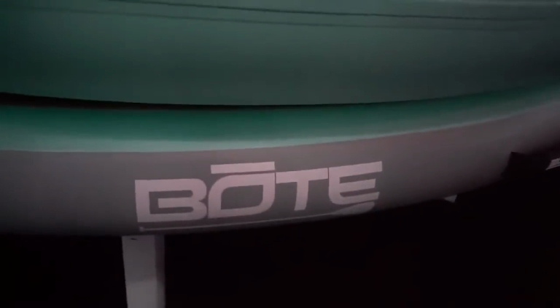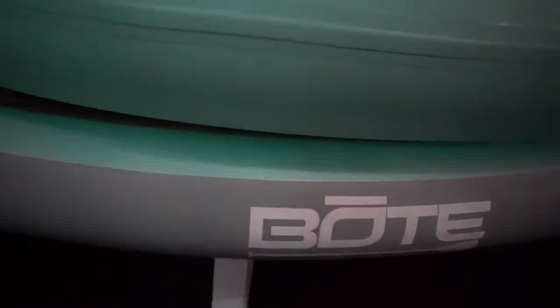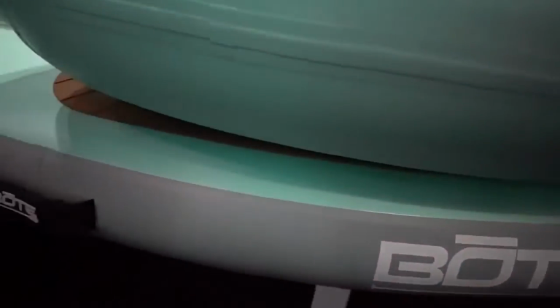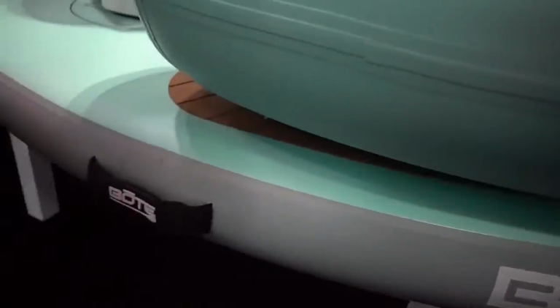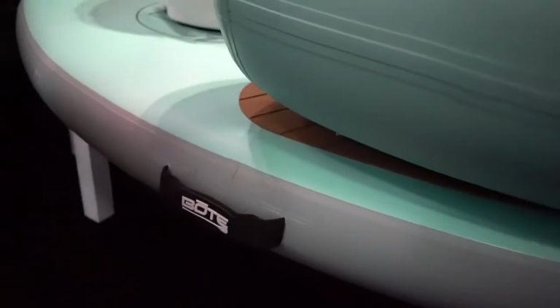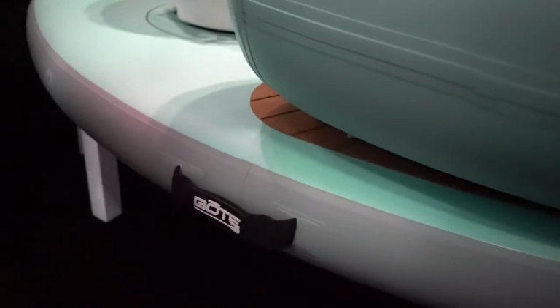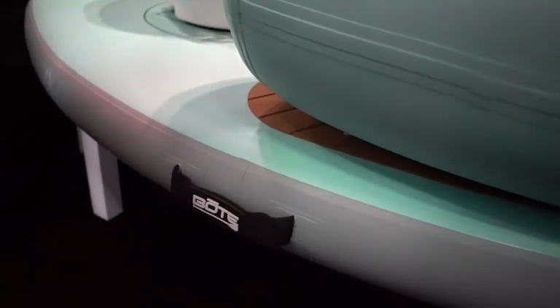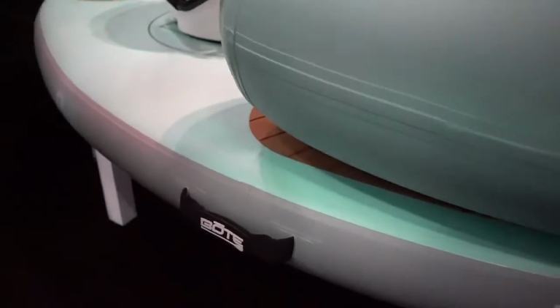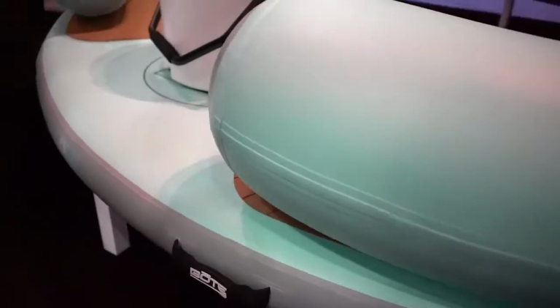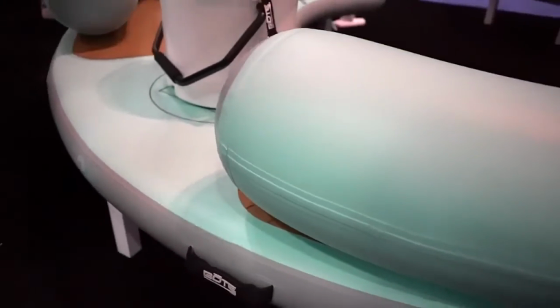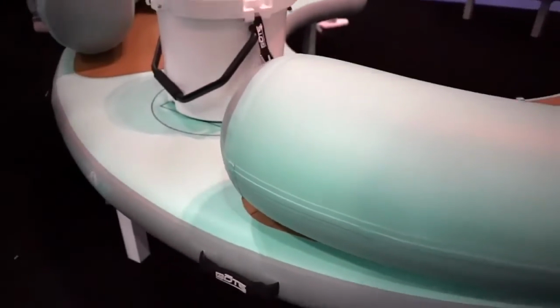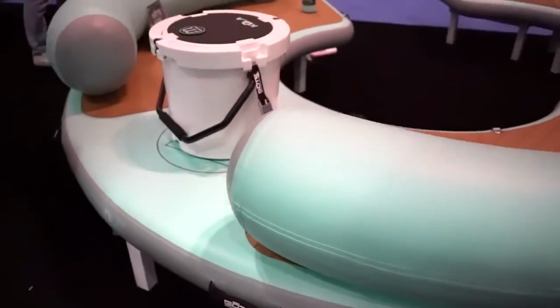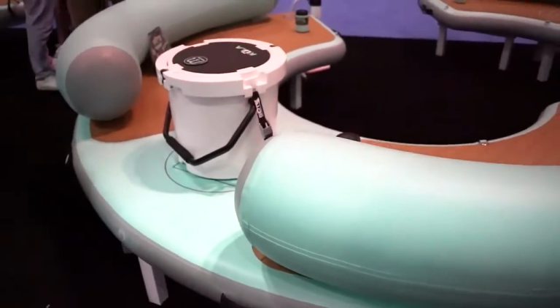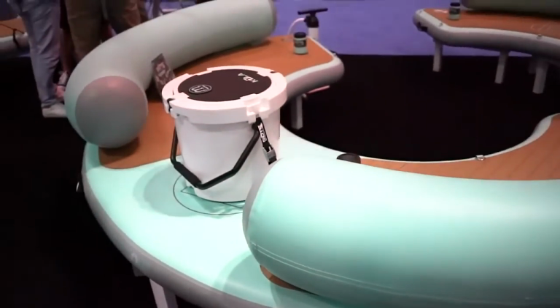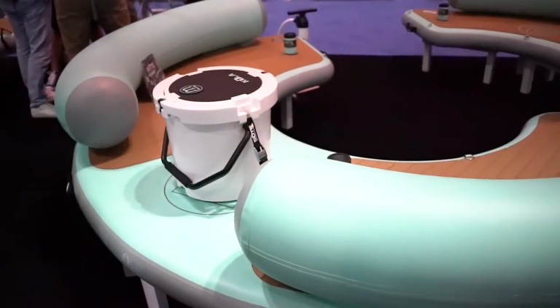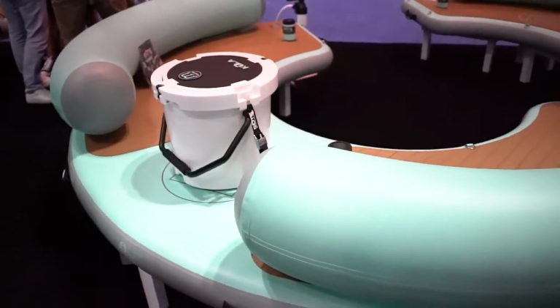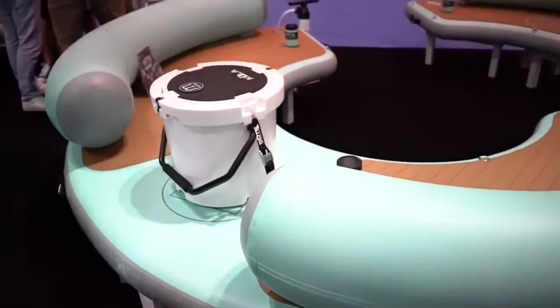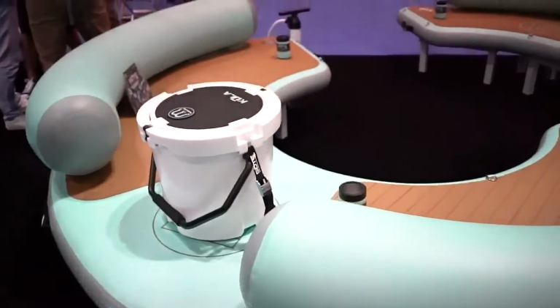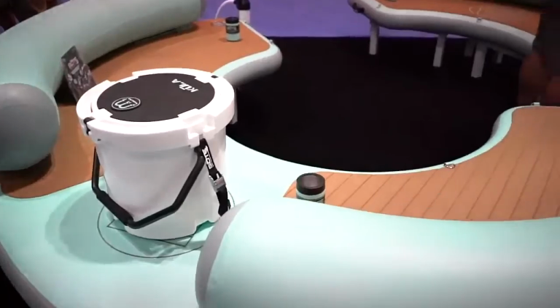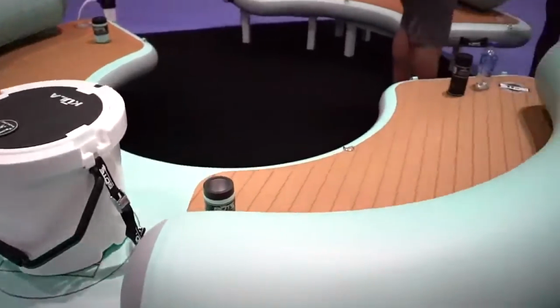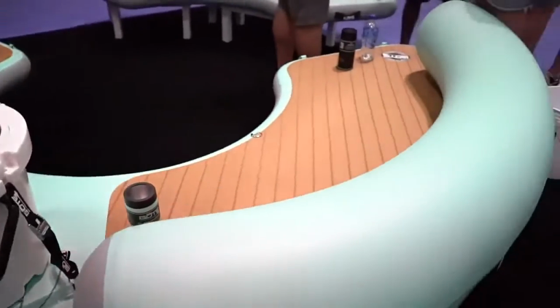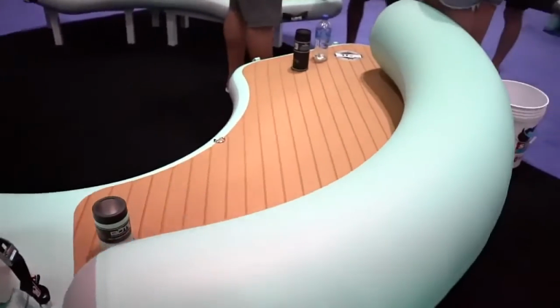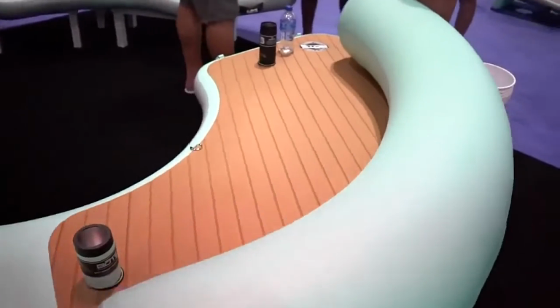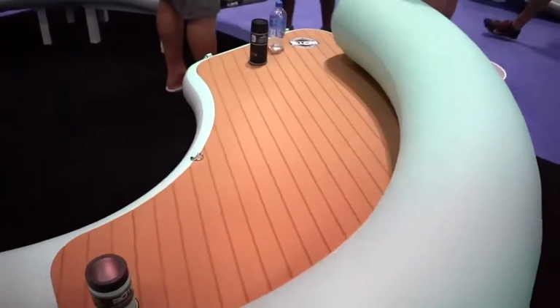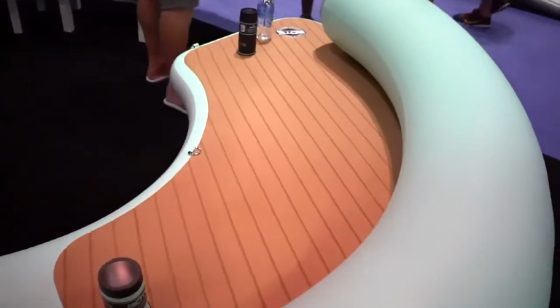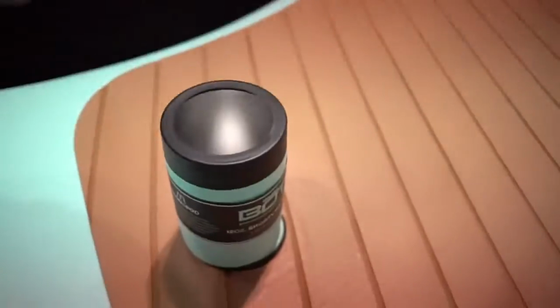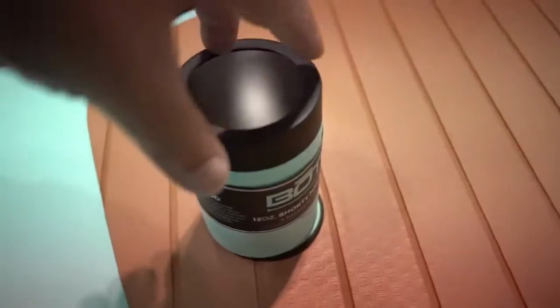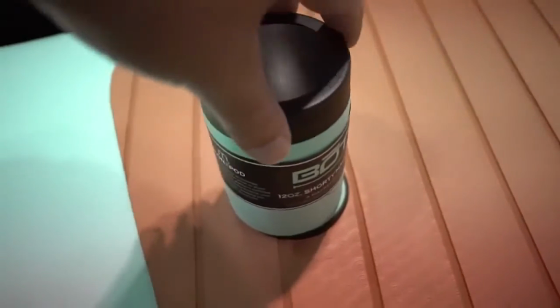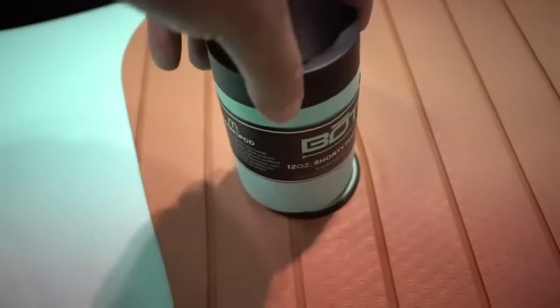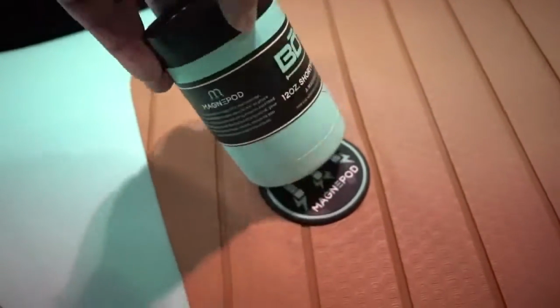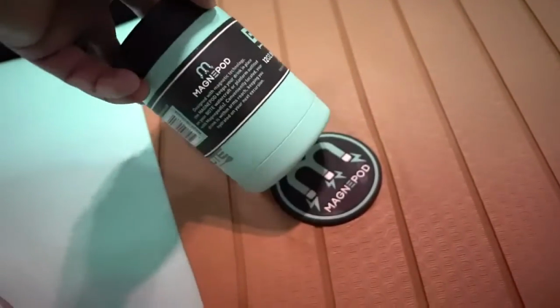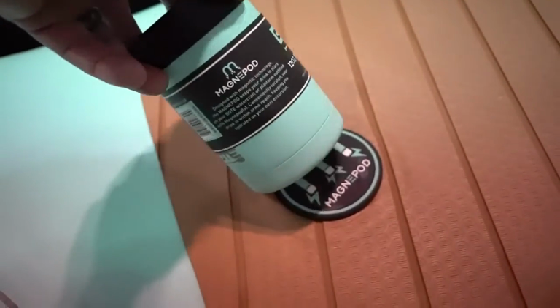This floating dock comes equipped with six carry handles and weighs an average of 45 pounds. It's got the perfect spot to mount a cooler right in the middle of the float and four magnetic cup holders.